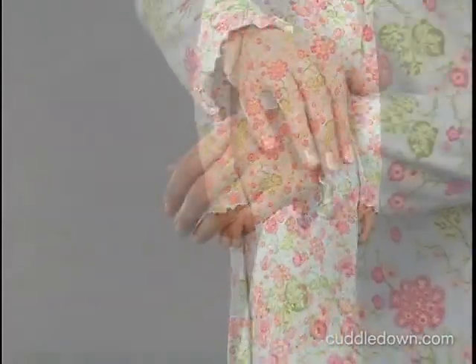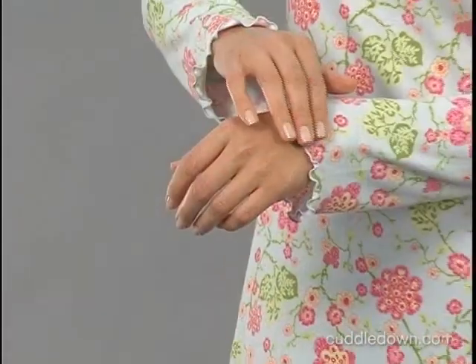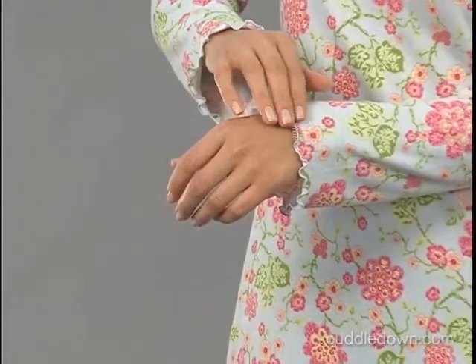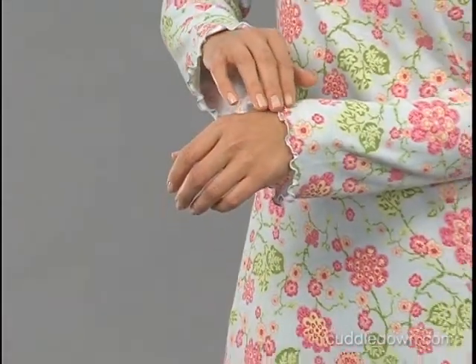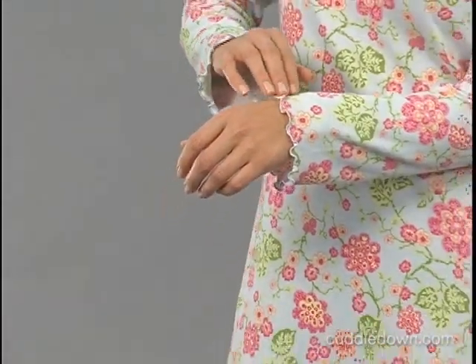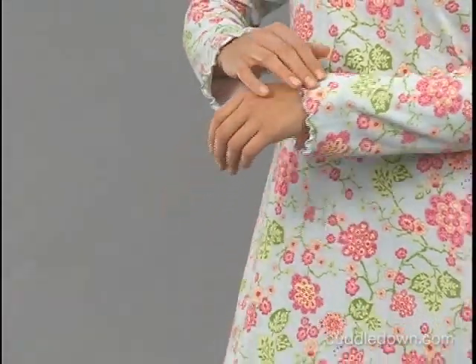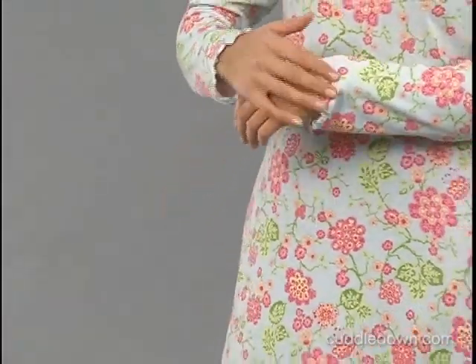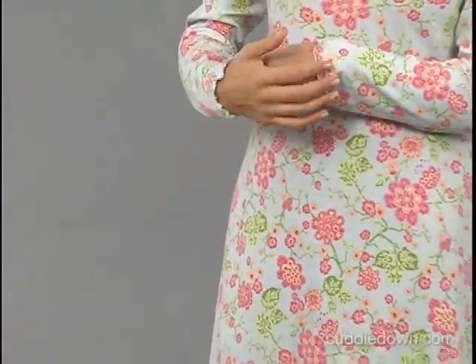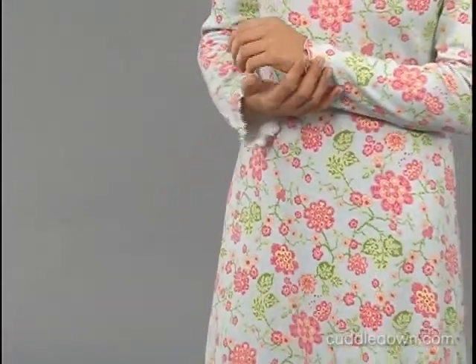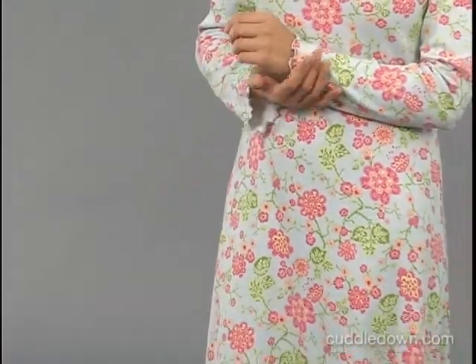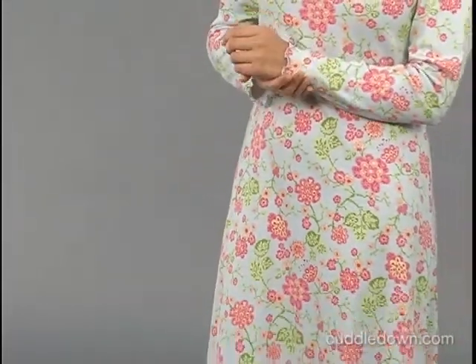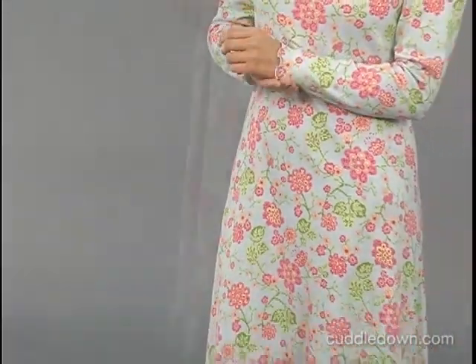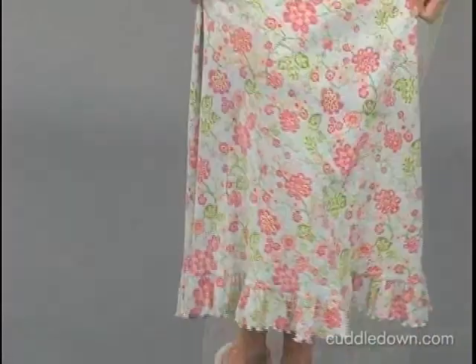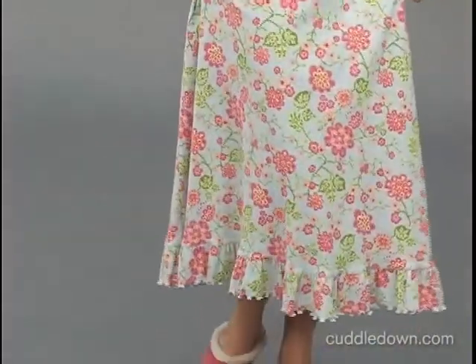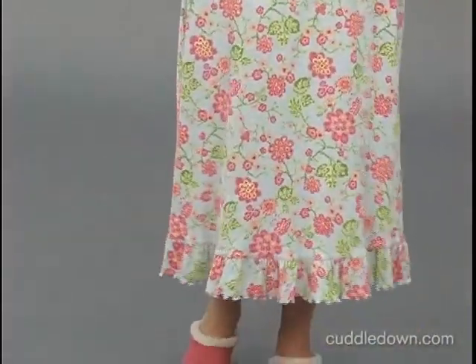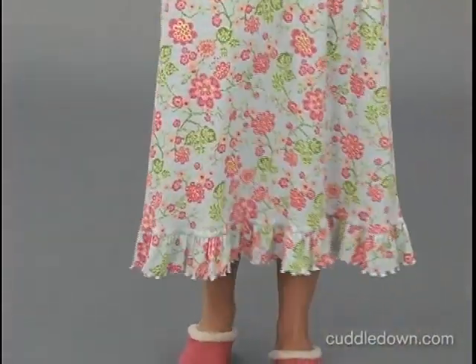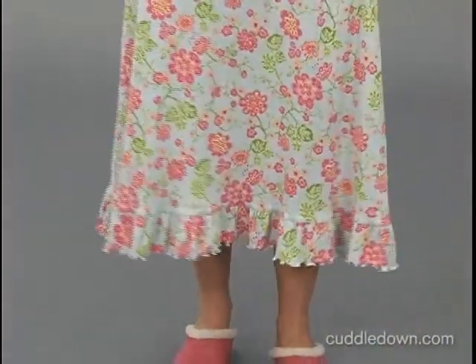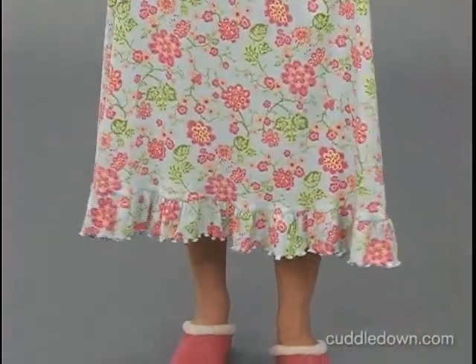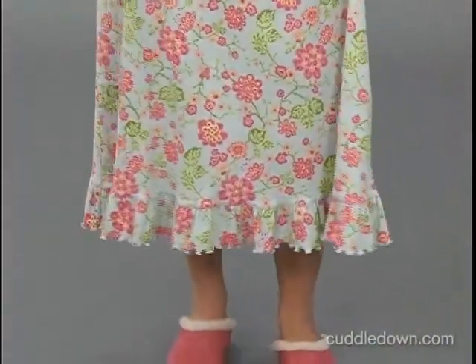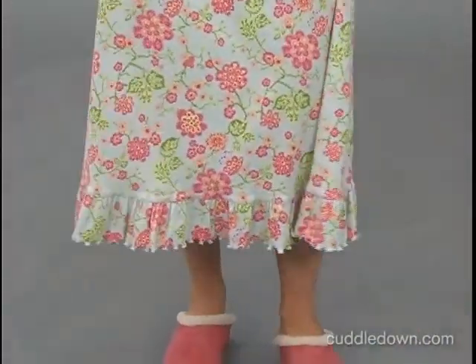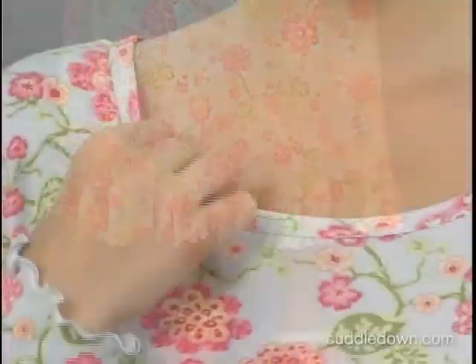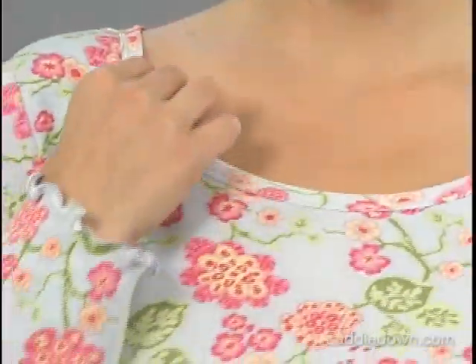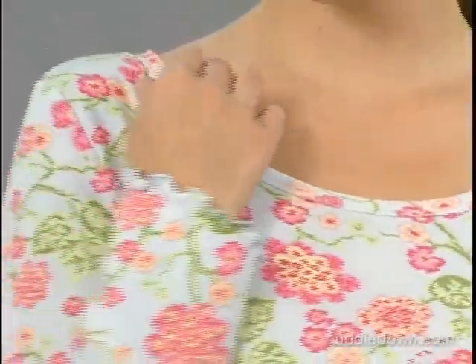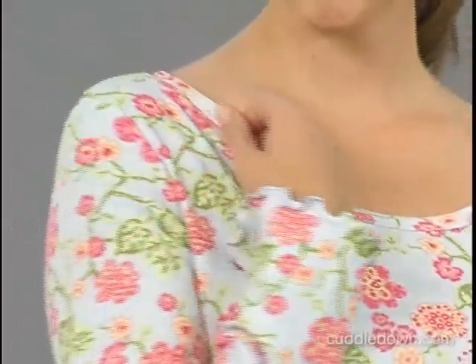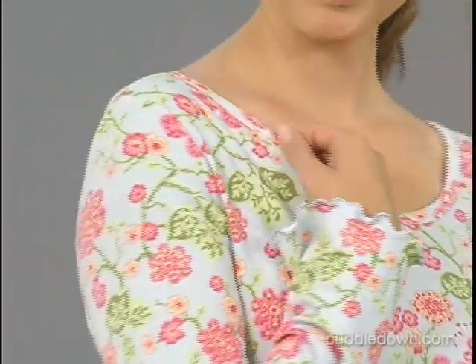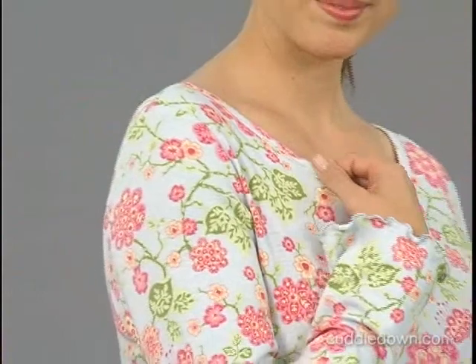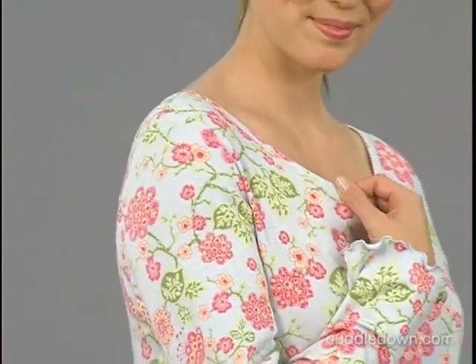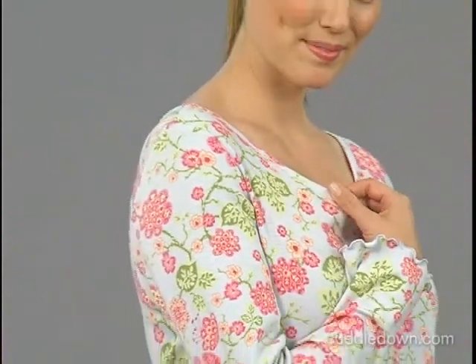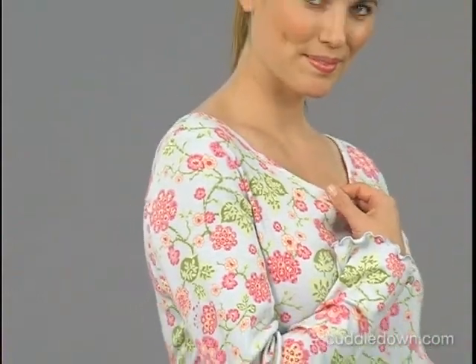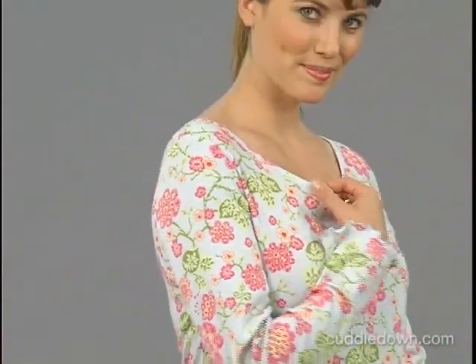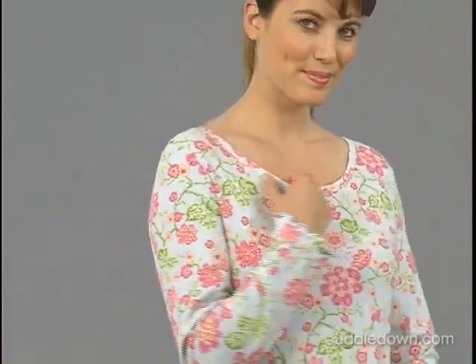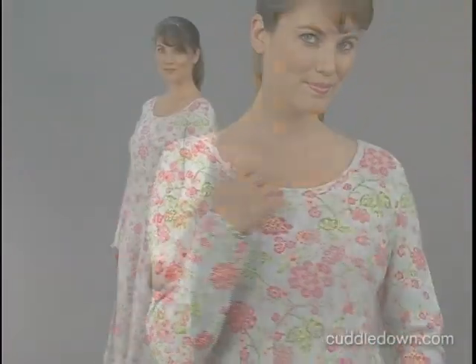We've also added some great styling details, including flirty lettuce edge trim at the wrists and a full ruffle at the hem. Lovely design and smooth, comfortable cotton knit comfort. What more could you want in a nightgown?